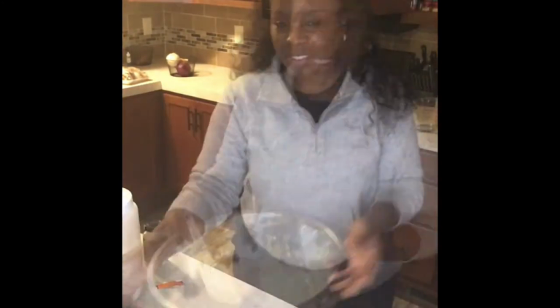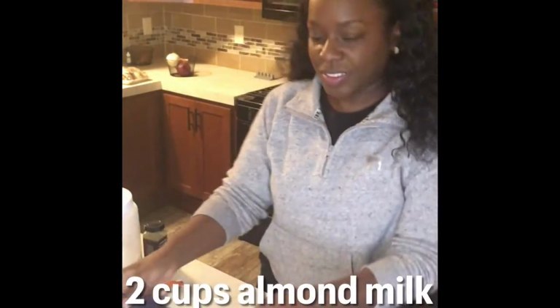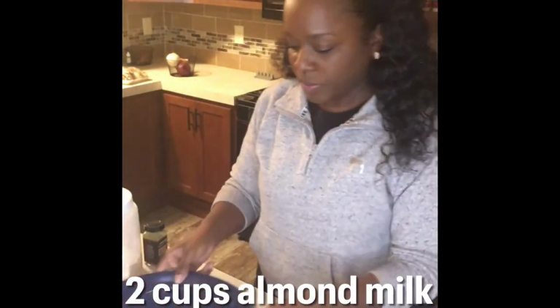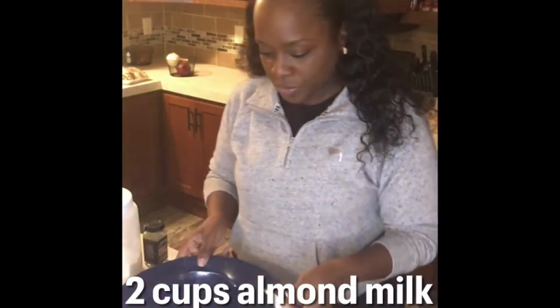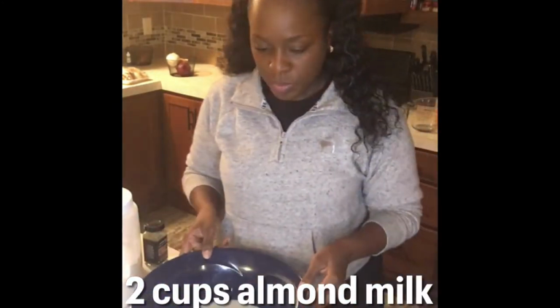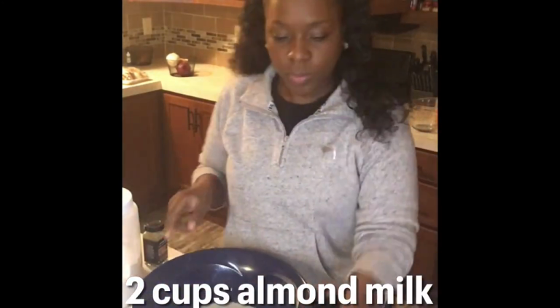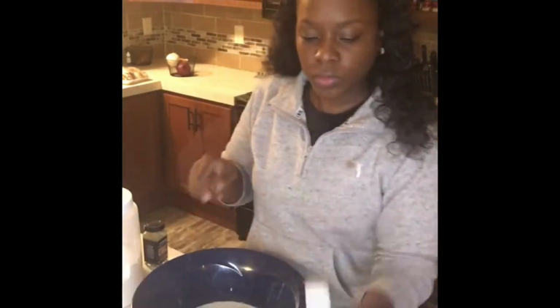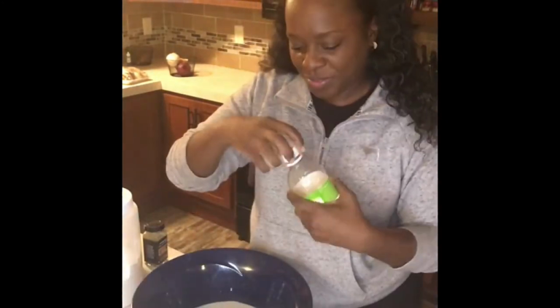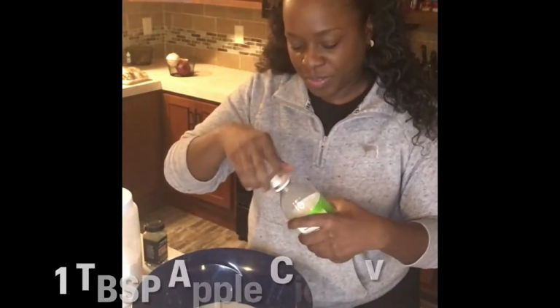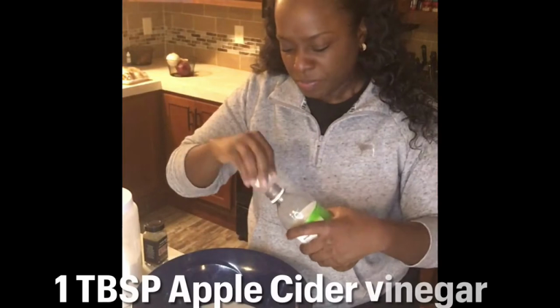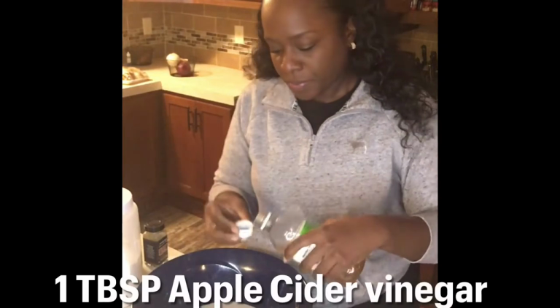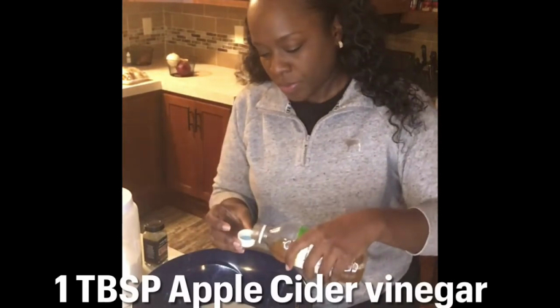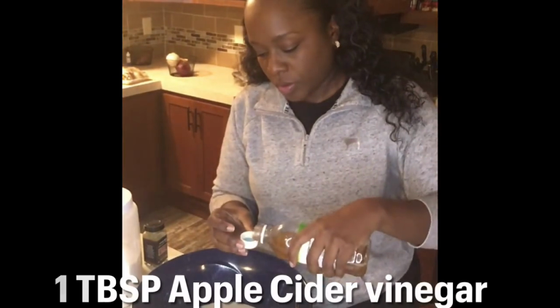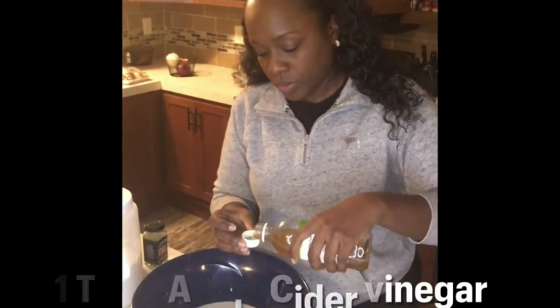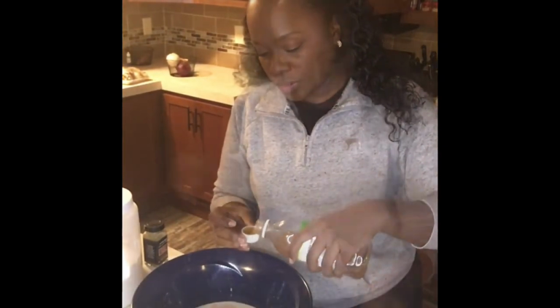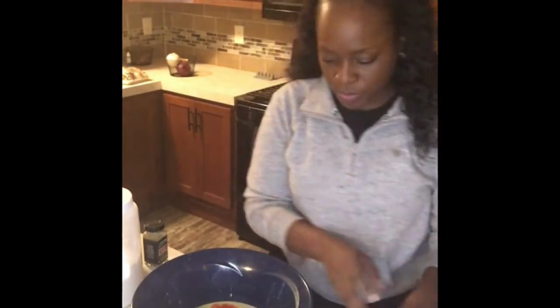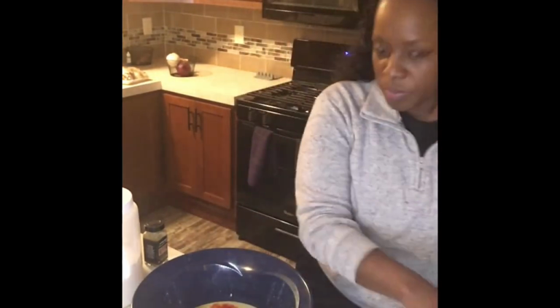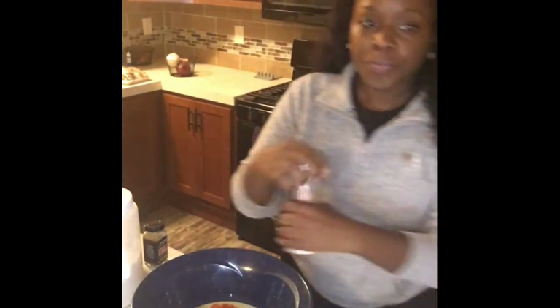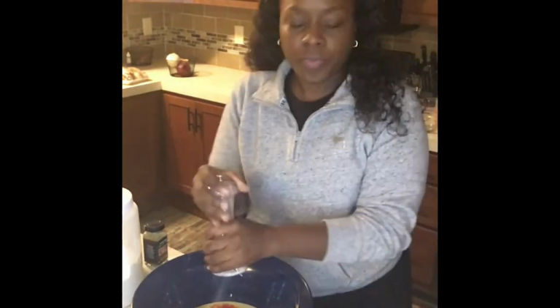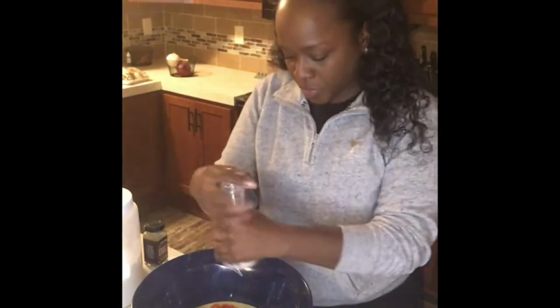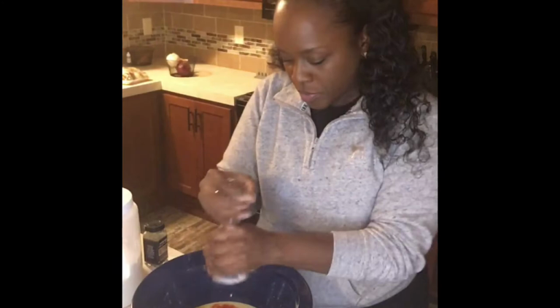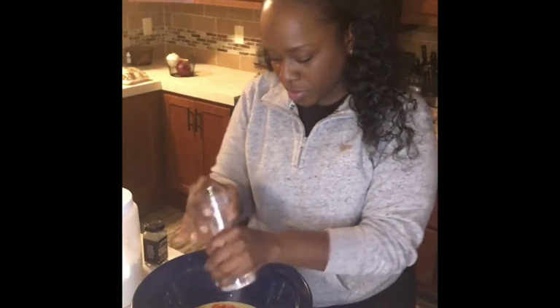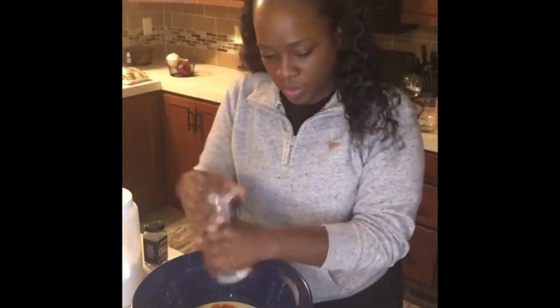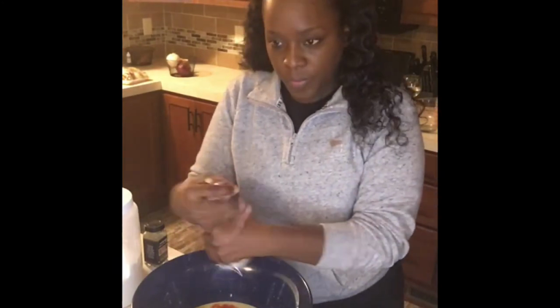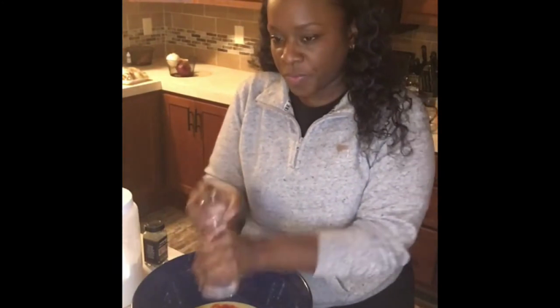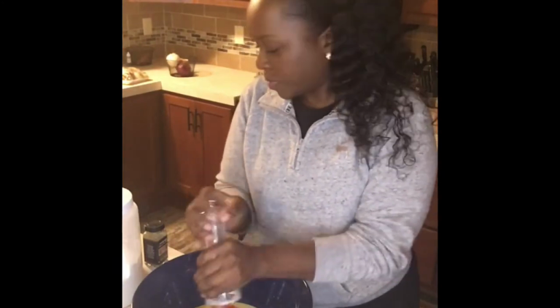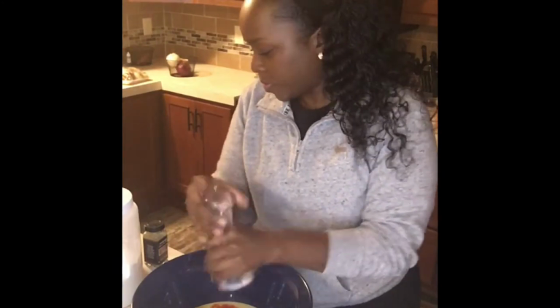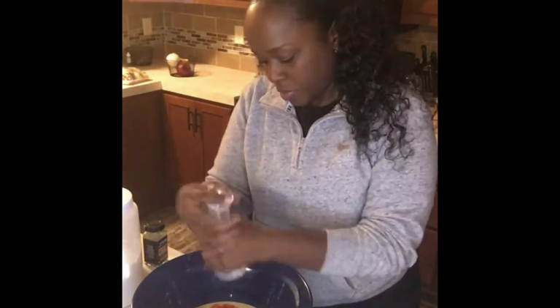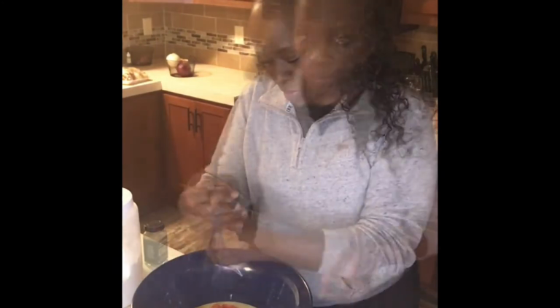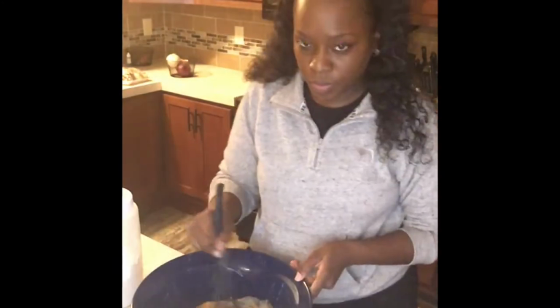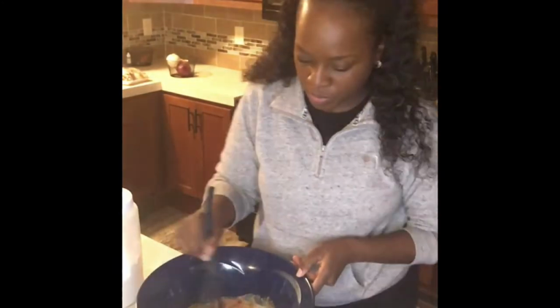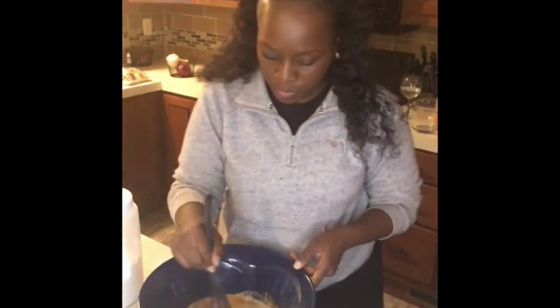For the wet batter, use two cups of almond milk and one tablespoon of apple cider vinegar. In your wet batter, use the same spices you used in your flour batter, plus a little bit of salt and pepper. And don't forget to mix well.